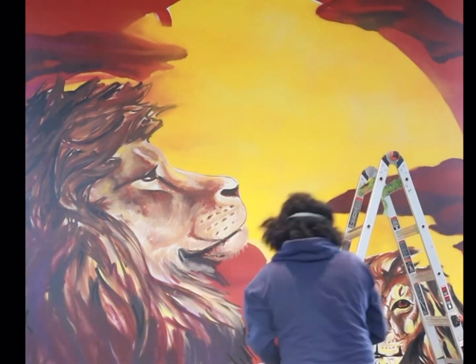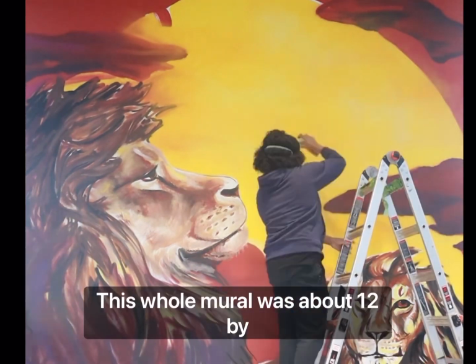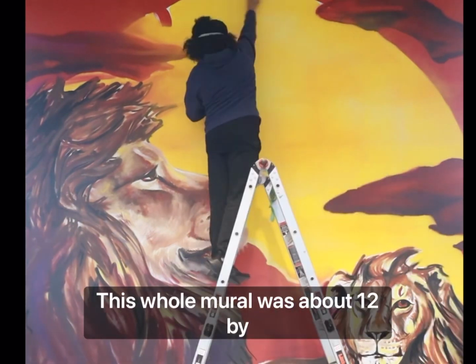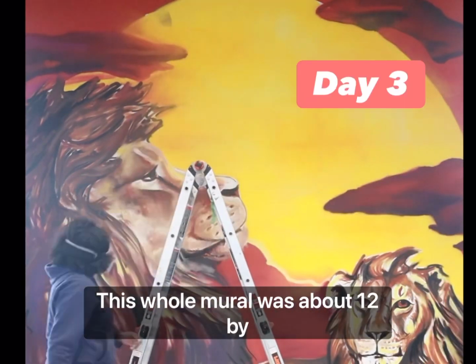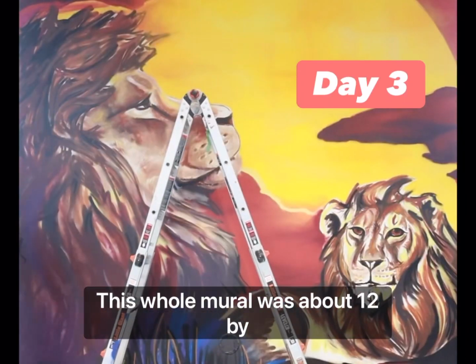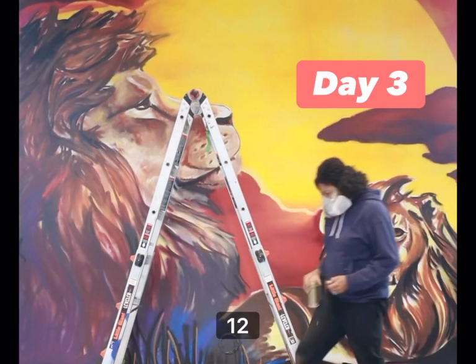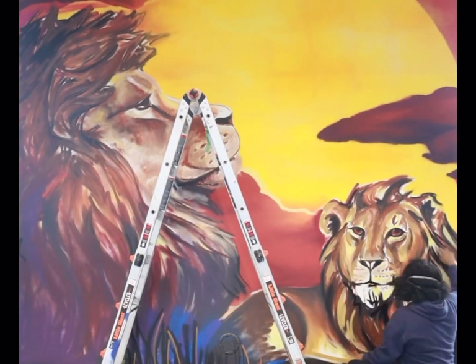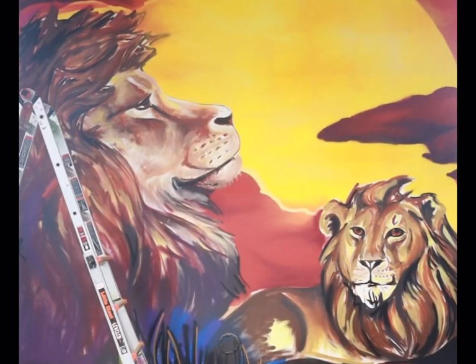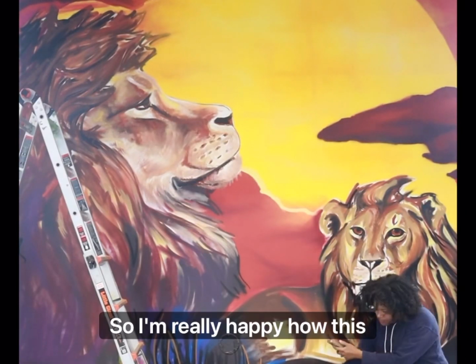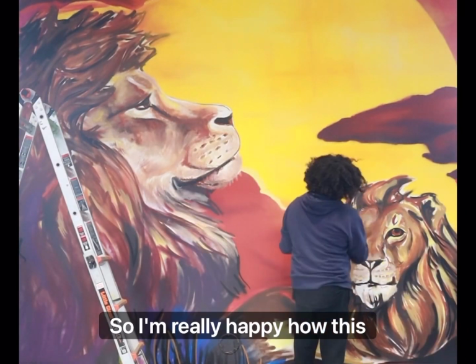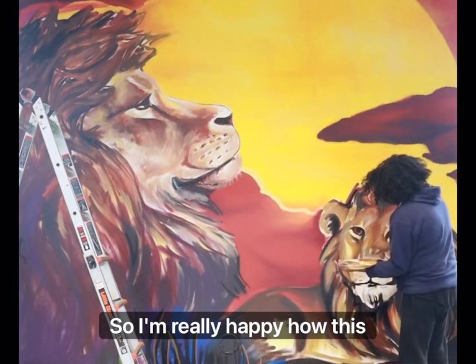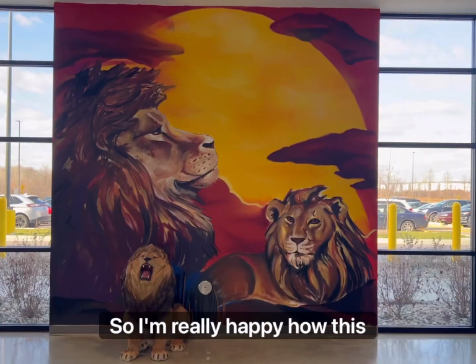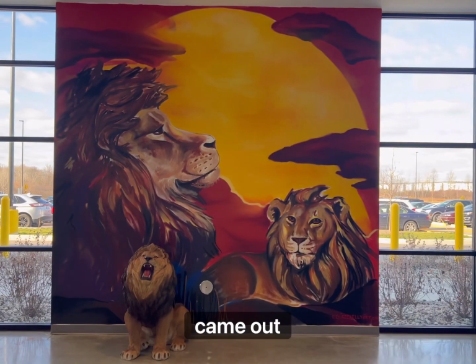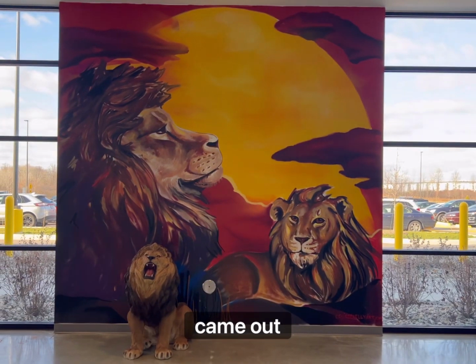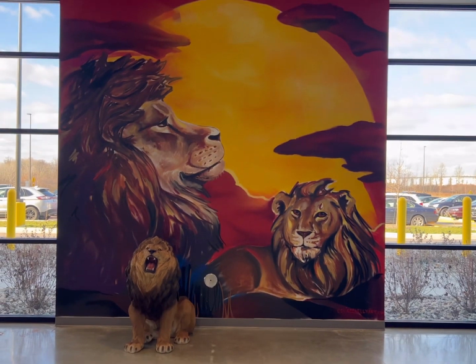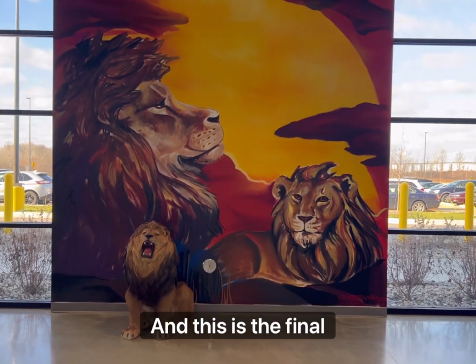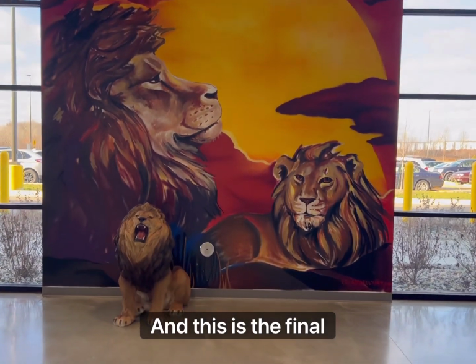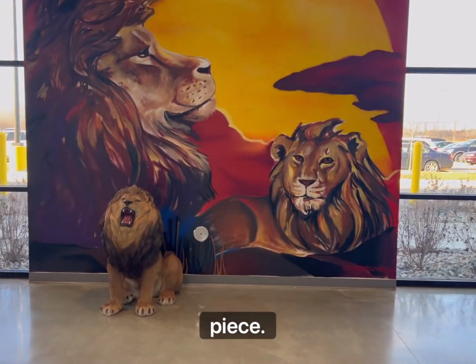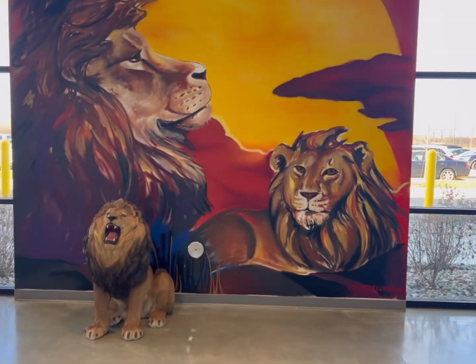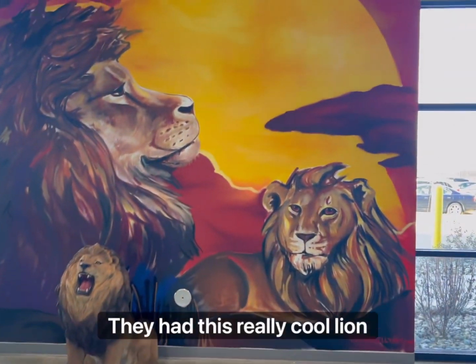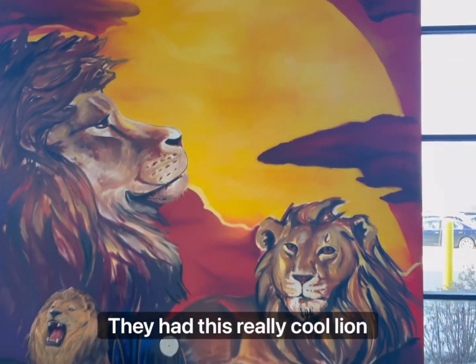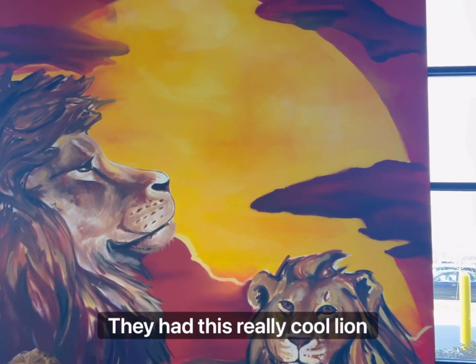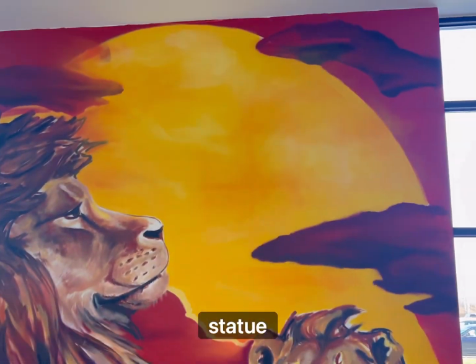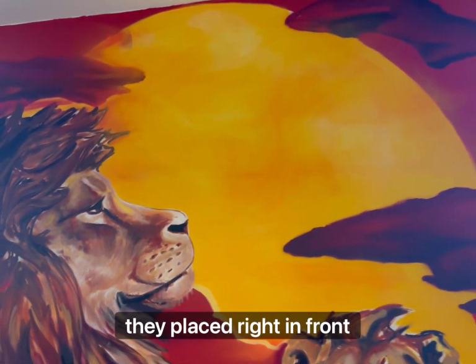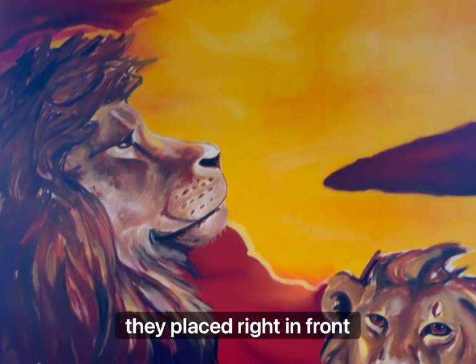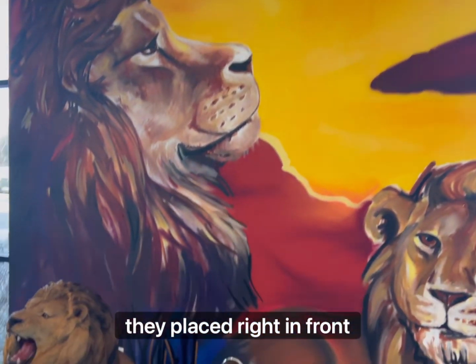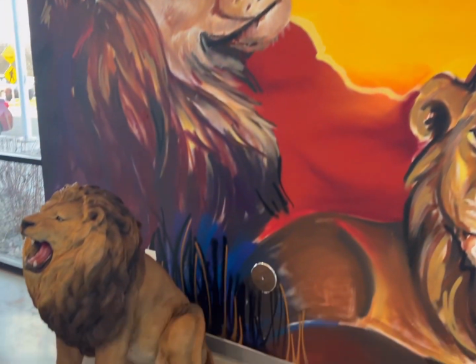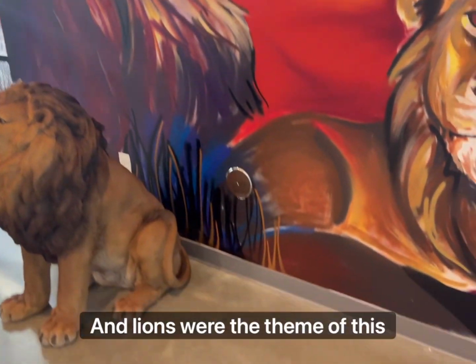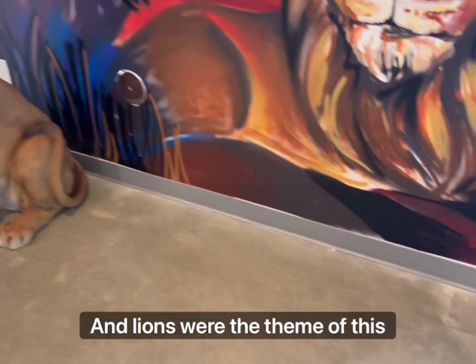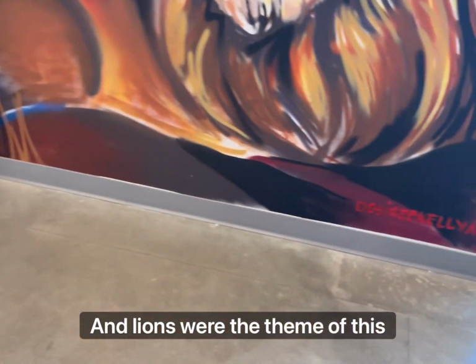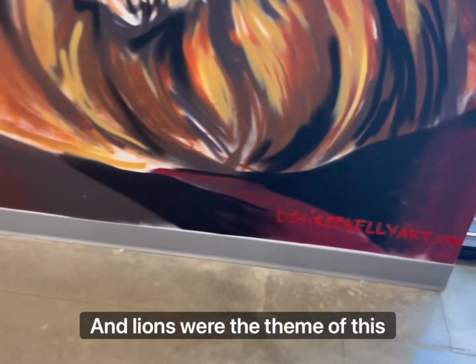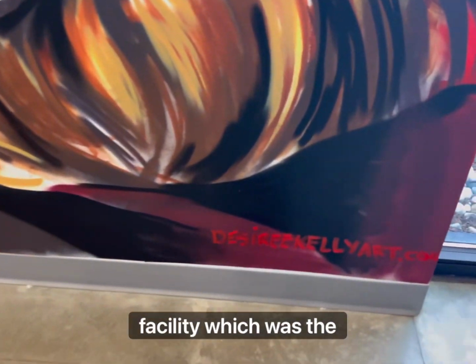This whole mural was about 12 by 12 feet, so I'm really happy how this came out. This is the final piece. They had this really cool lion statue that they placed right in front. Lions were the theme of this facility, which was the inspiration for the whole piece.